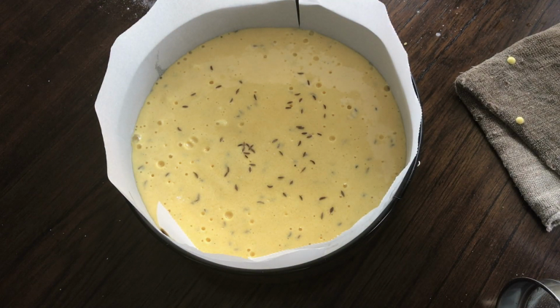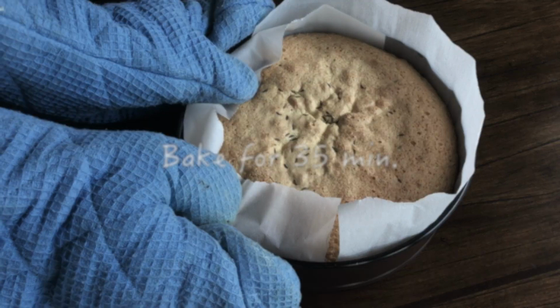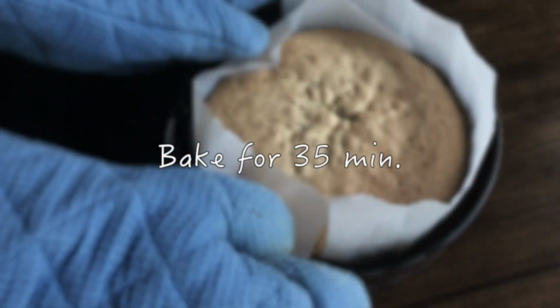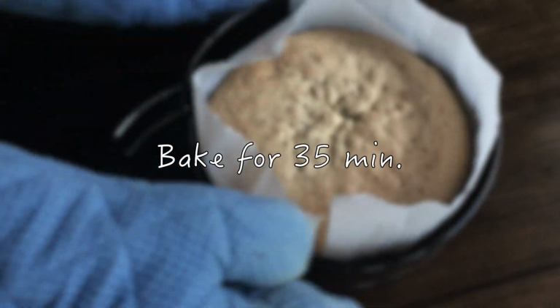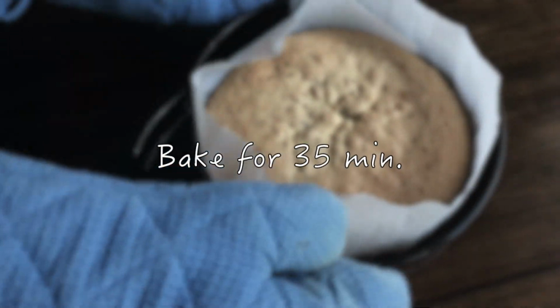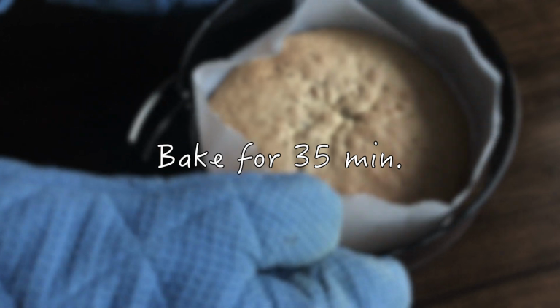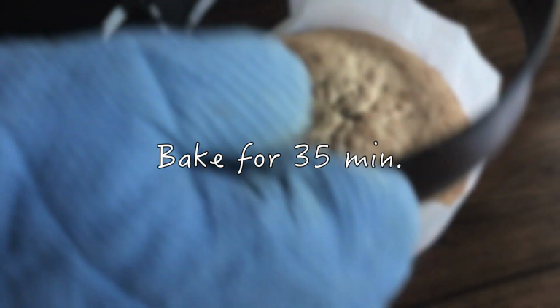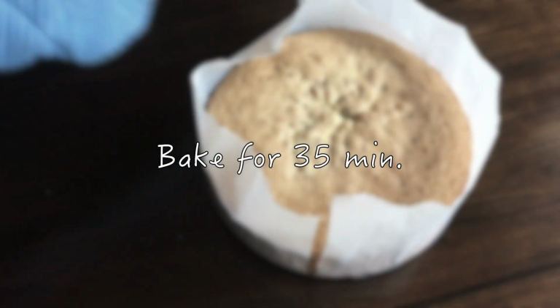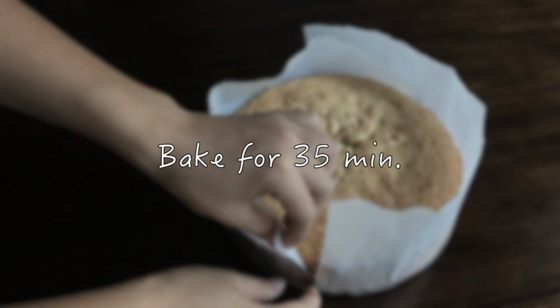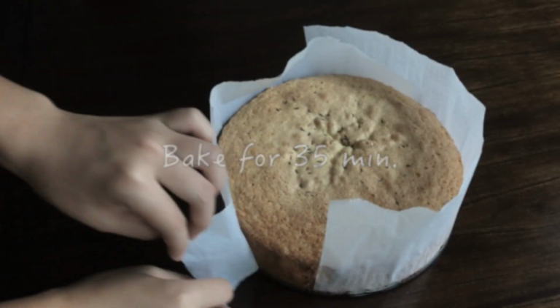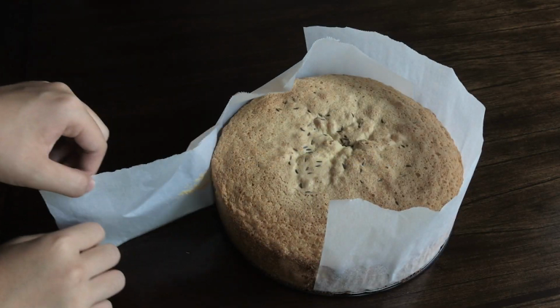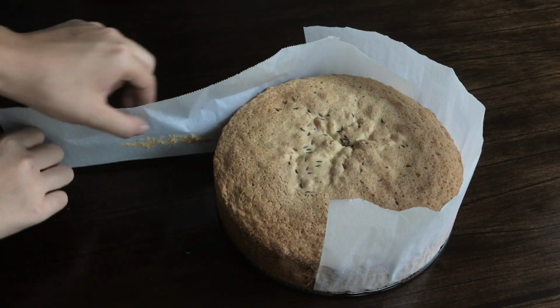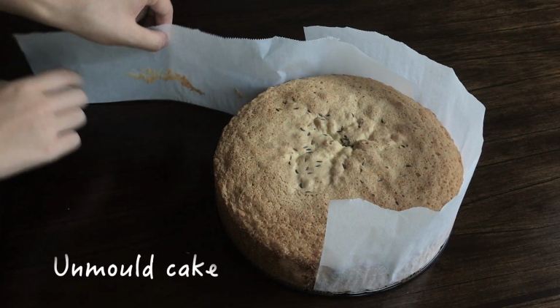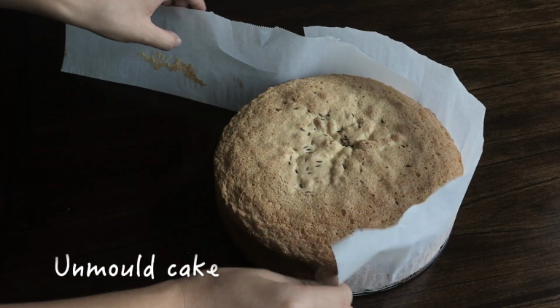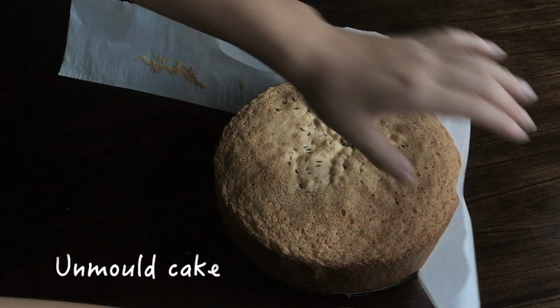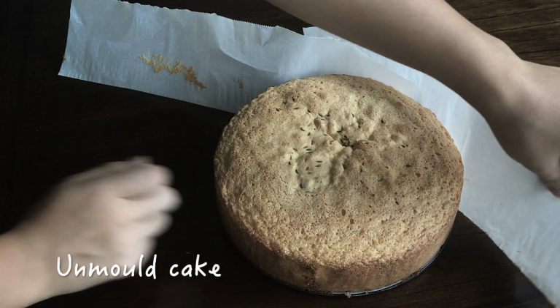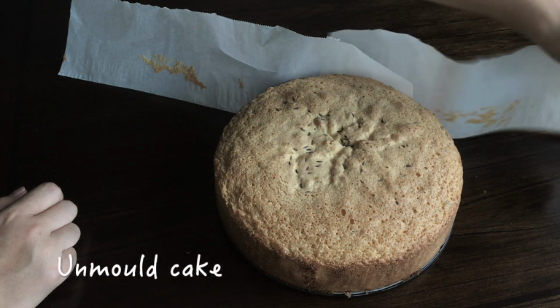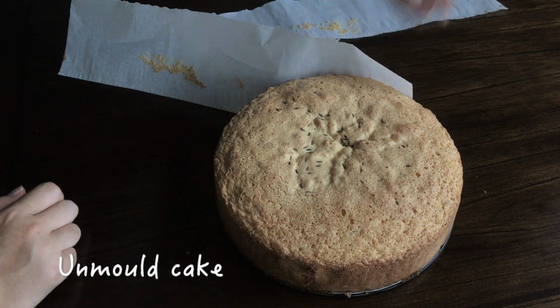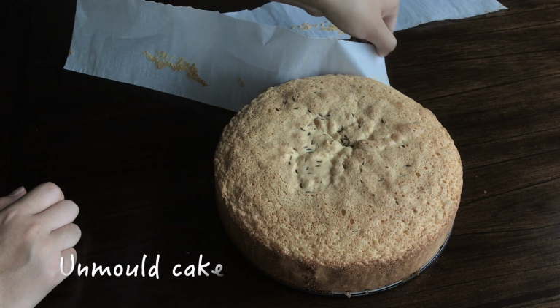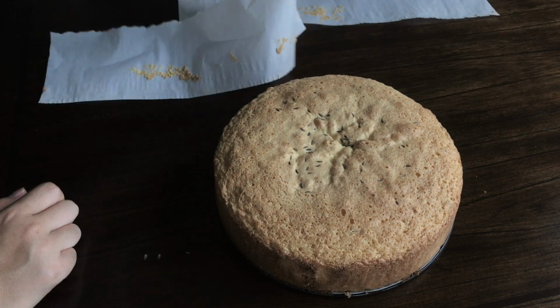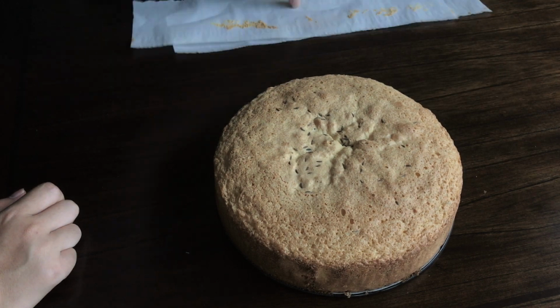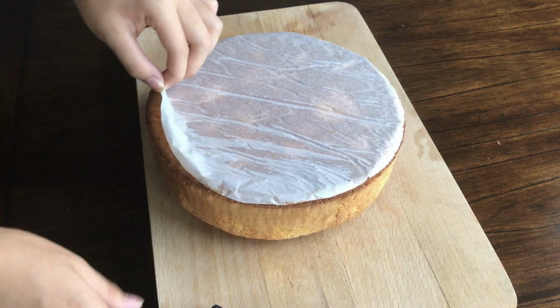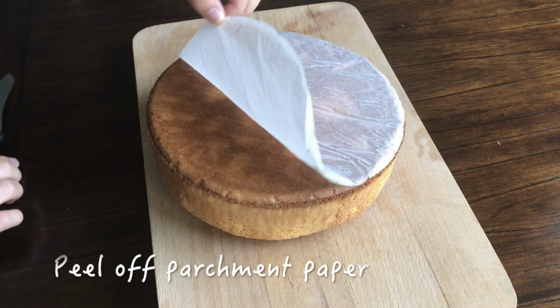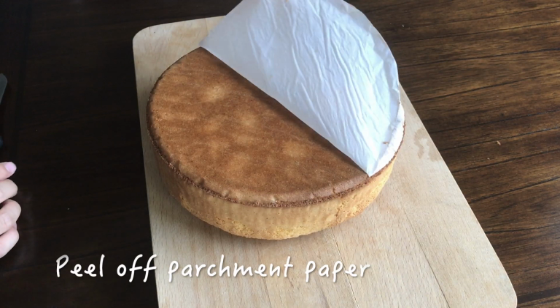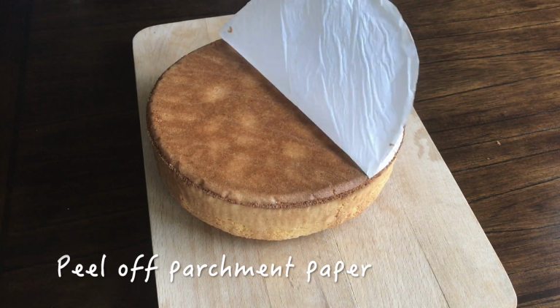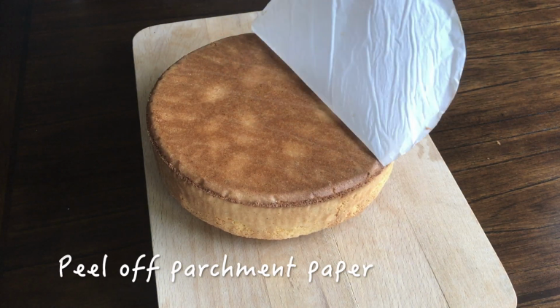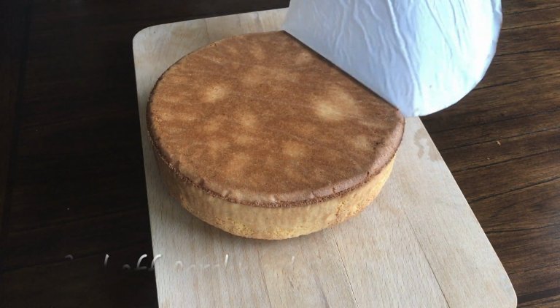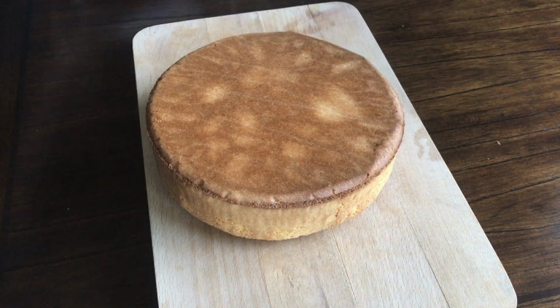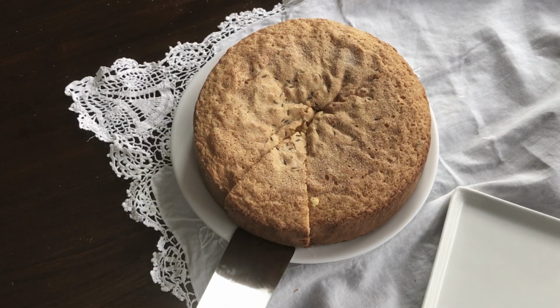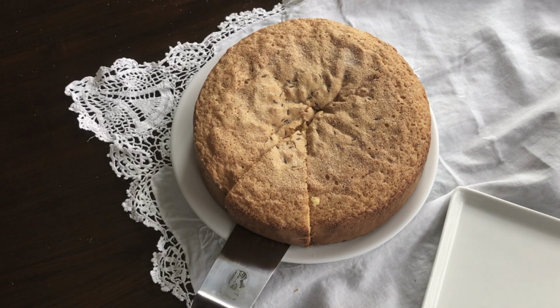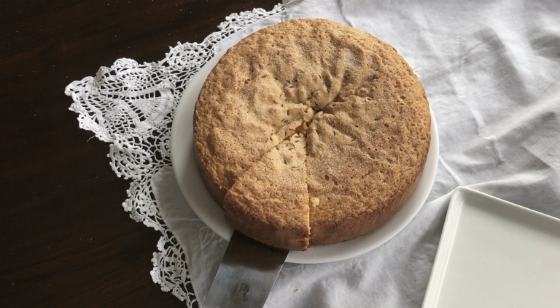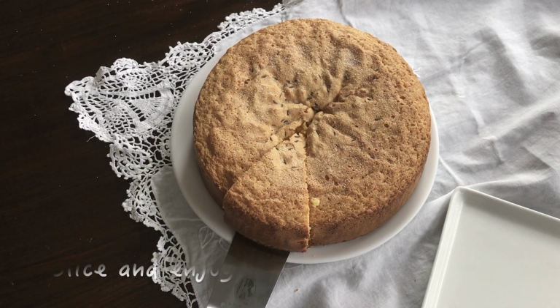Bake this for 35 minutes until a toothpick inserted into the center comes out clean. You can unmold the cake immediately and also peel off the parchment at the bottom. And basically the cake is done now.